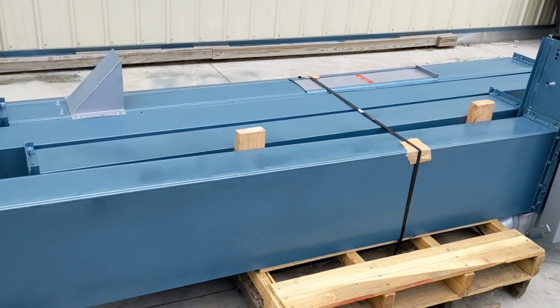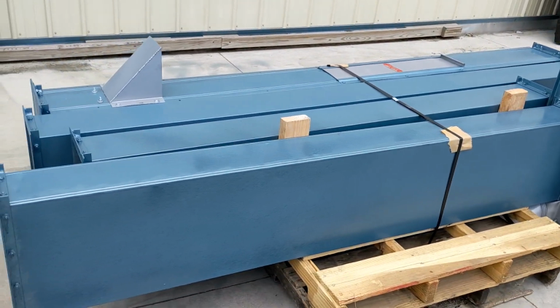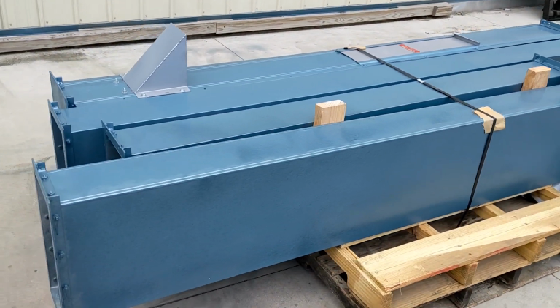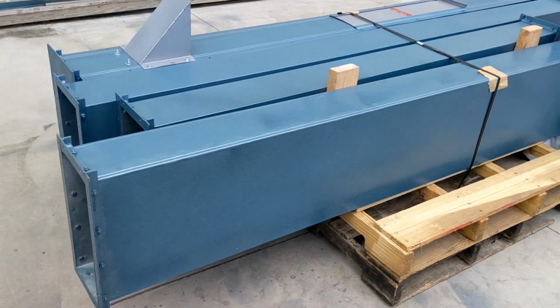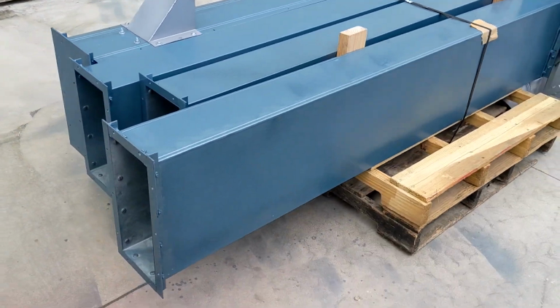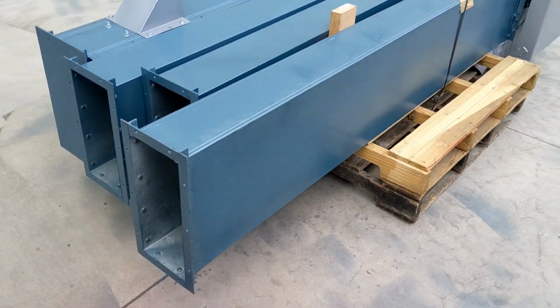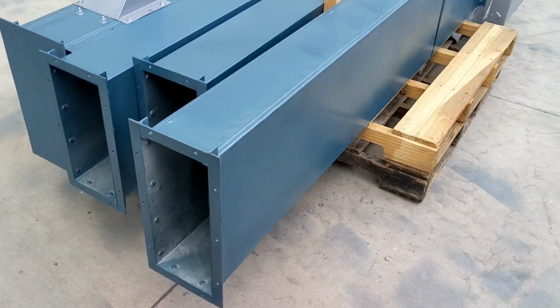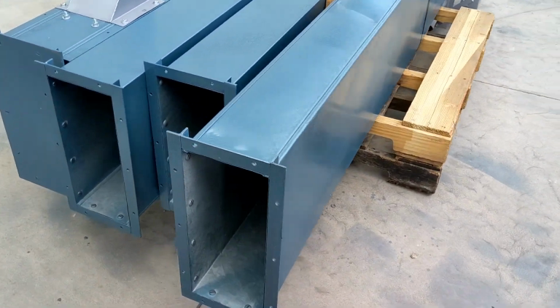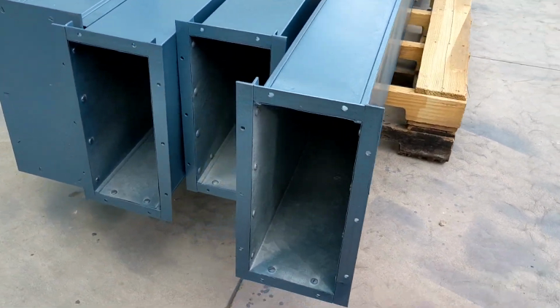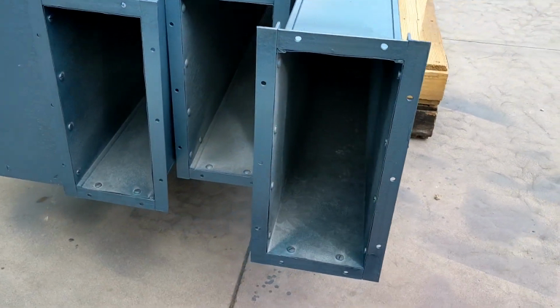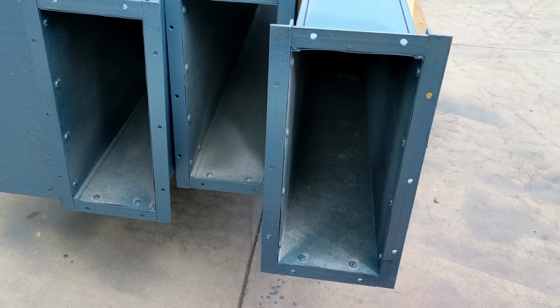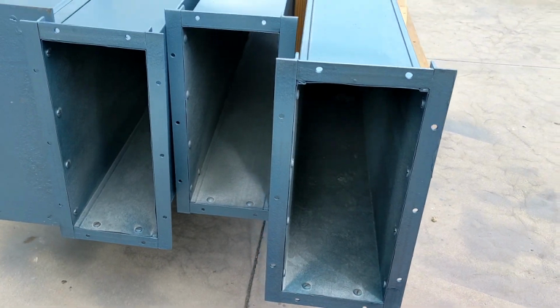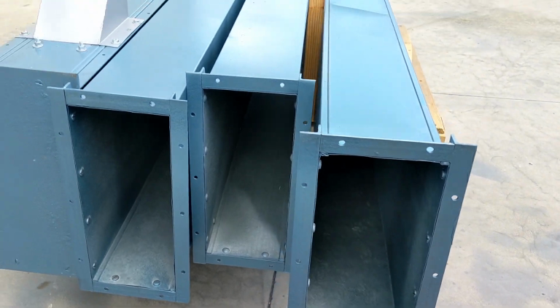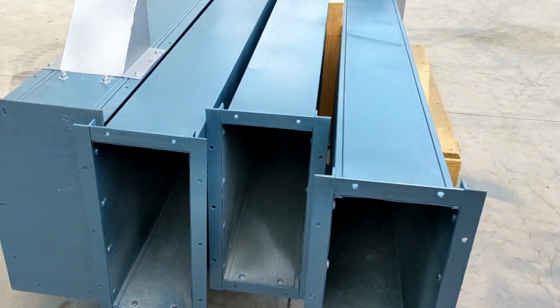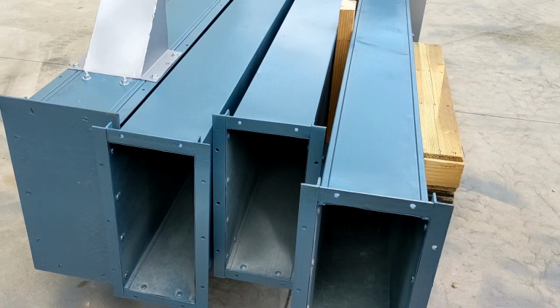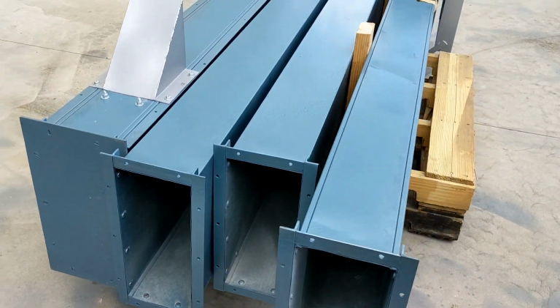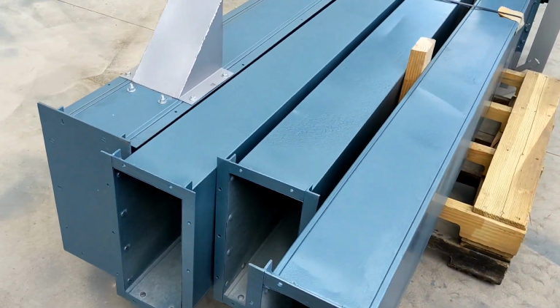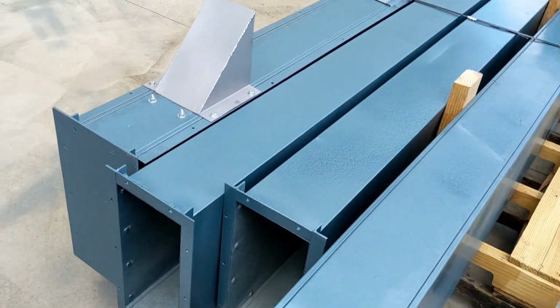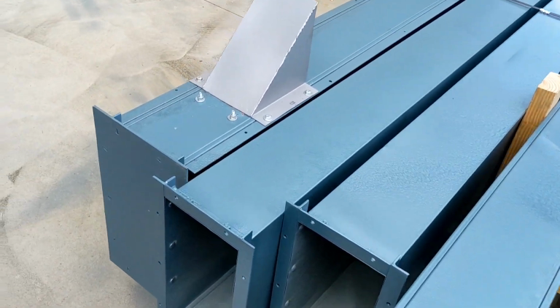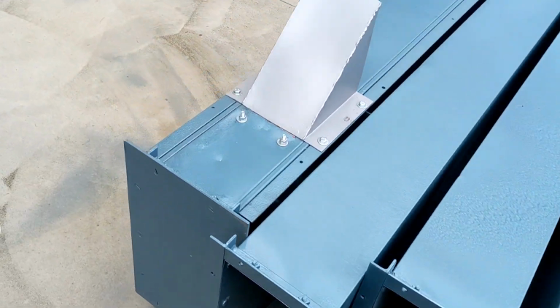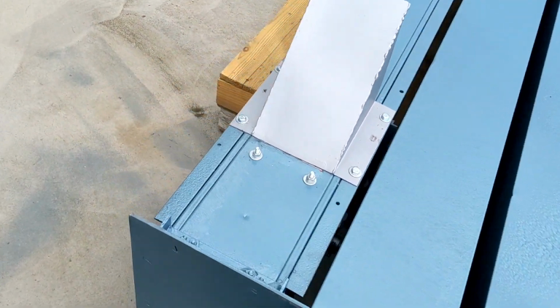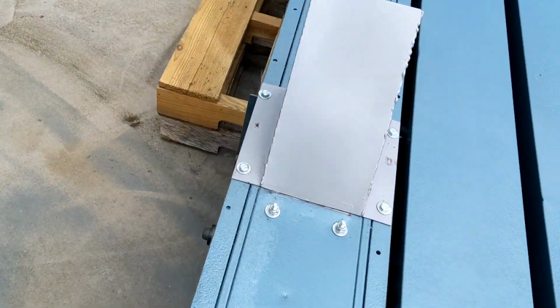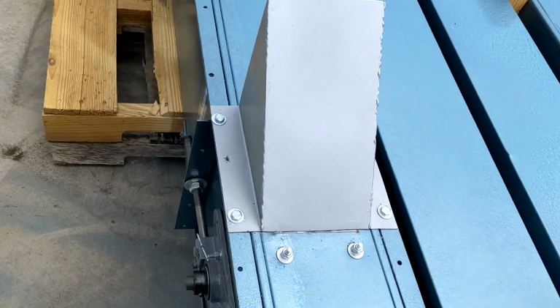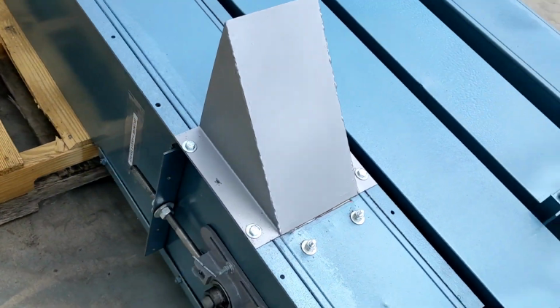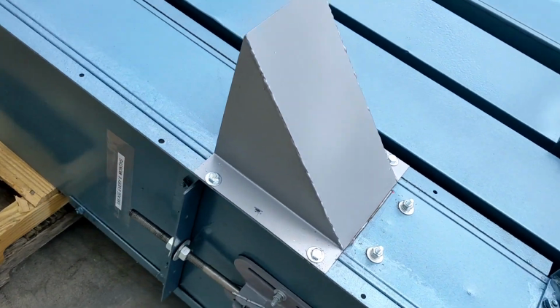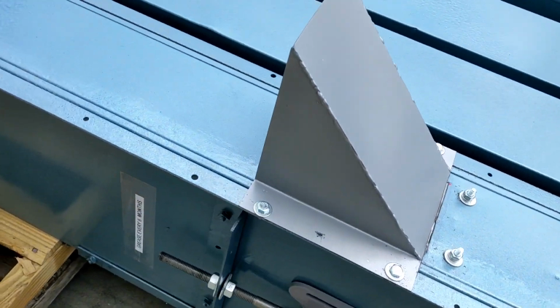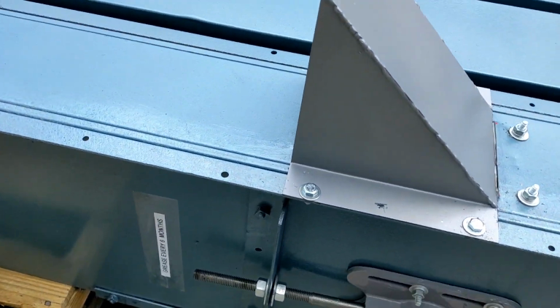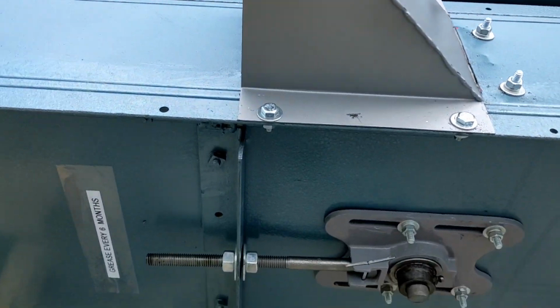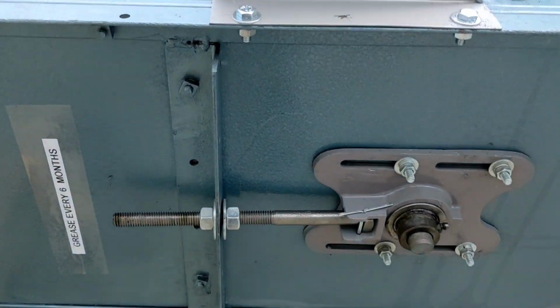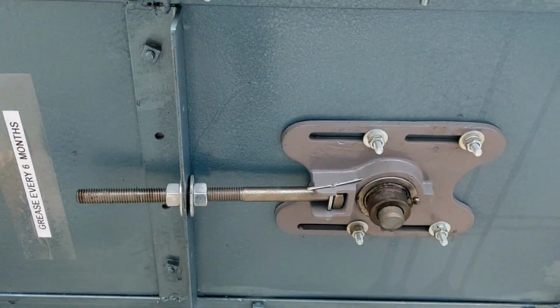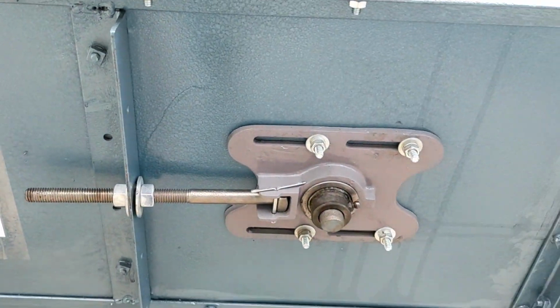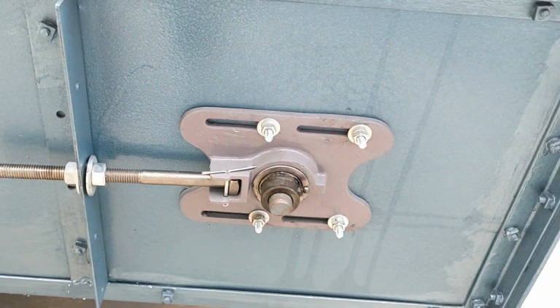Before we do that we're just going to do a walk around of it. You can see the flanges here — the sheet metal is in good shape. We've got our take-up bearings here.